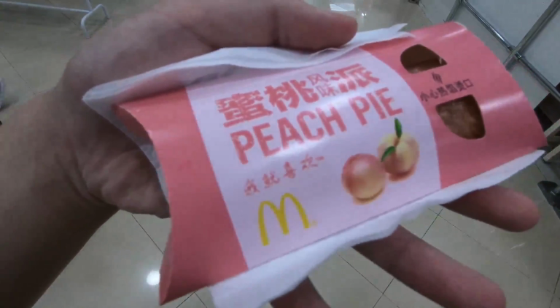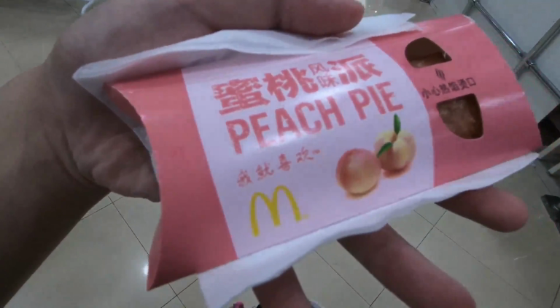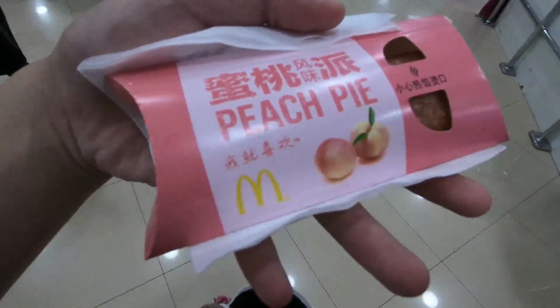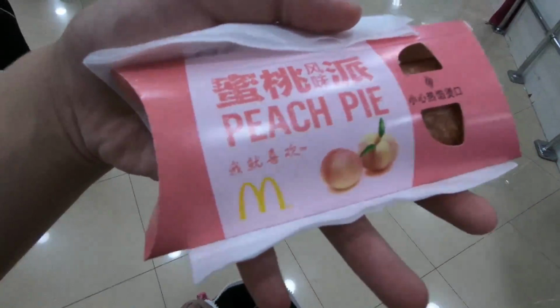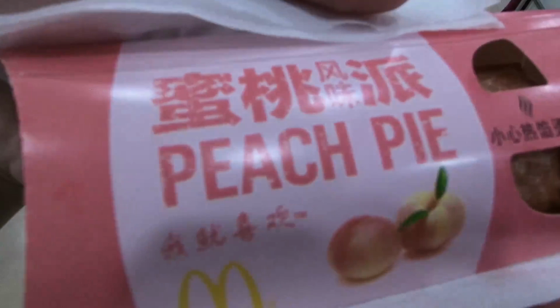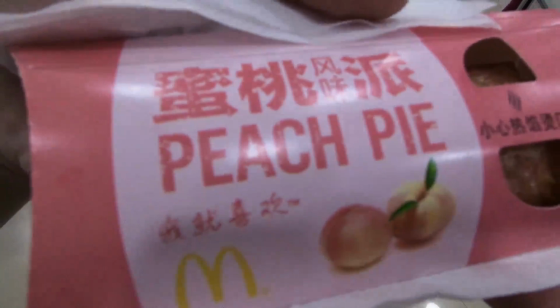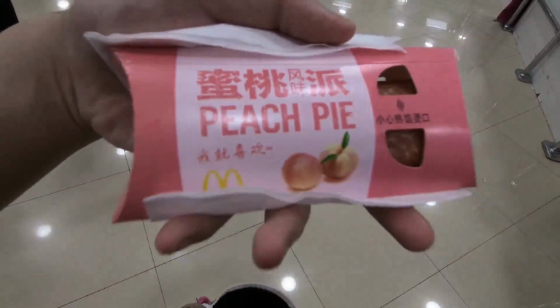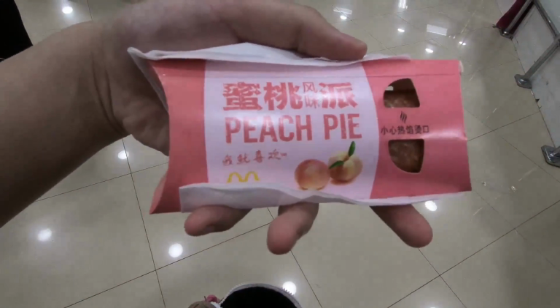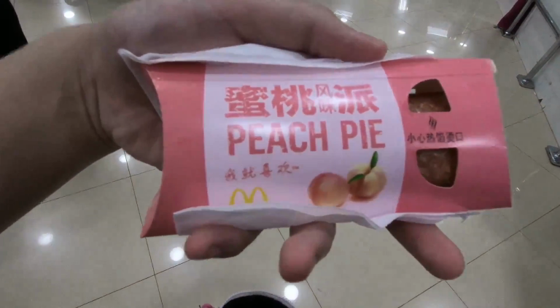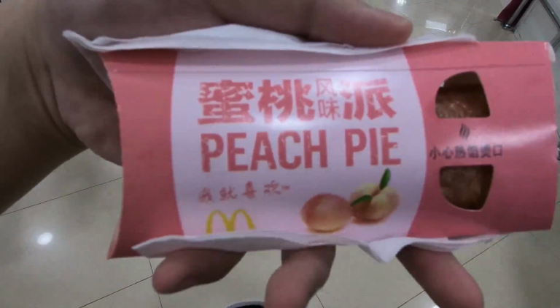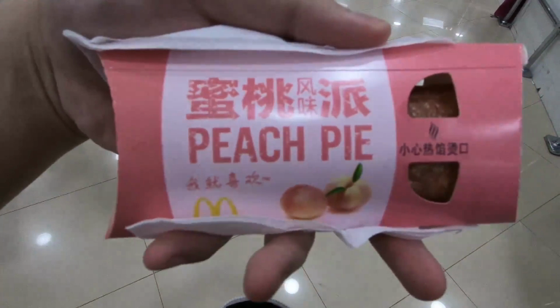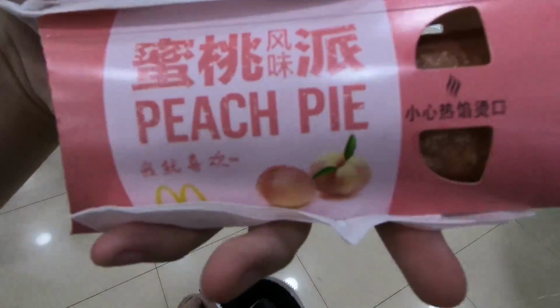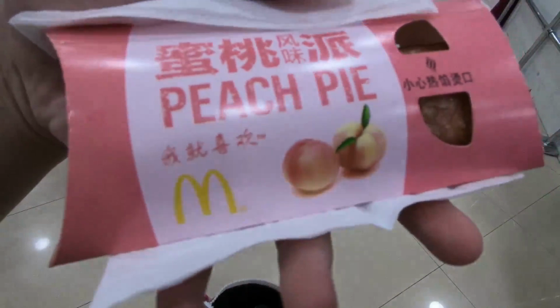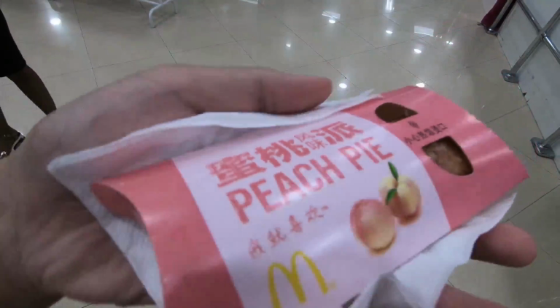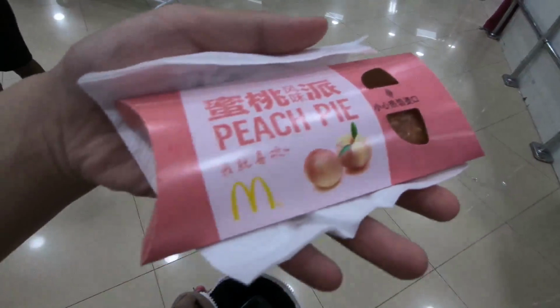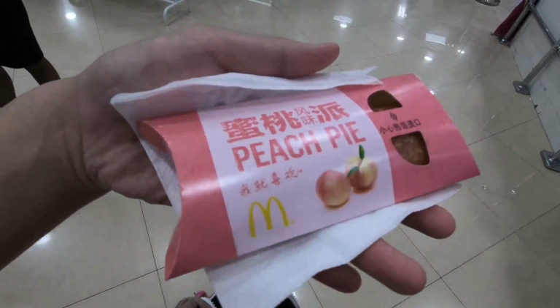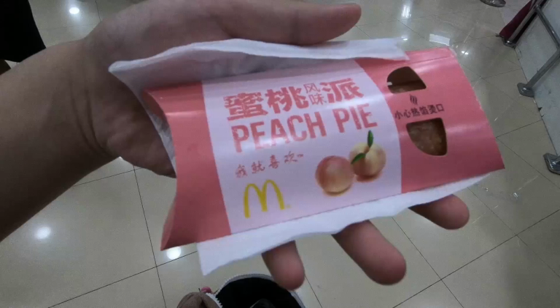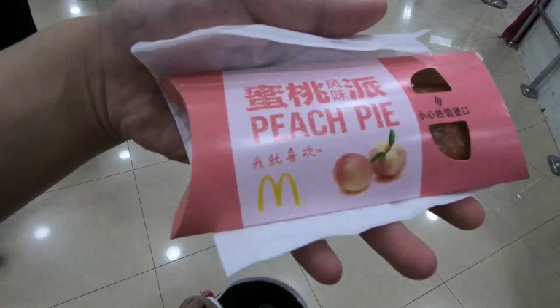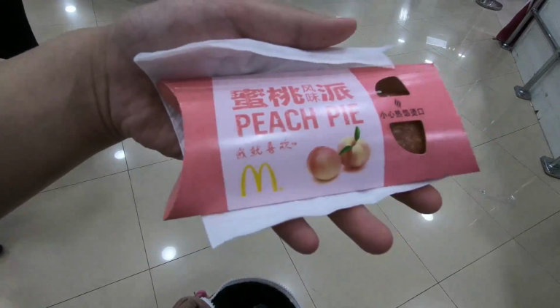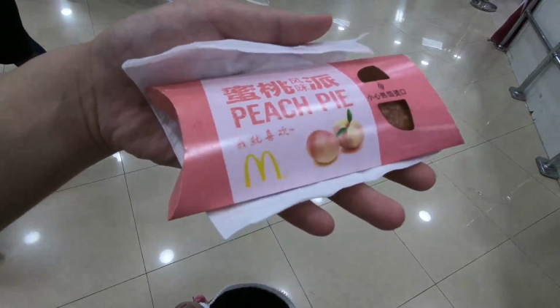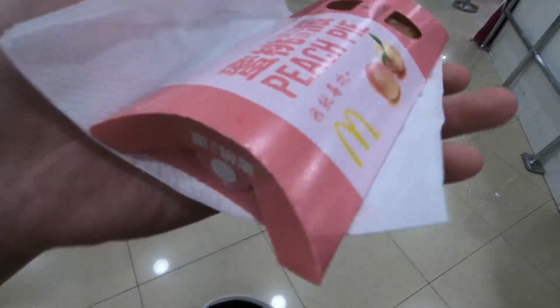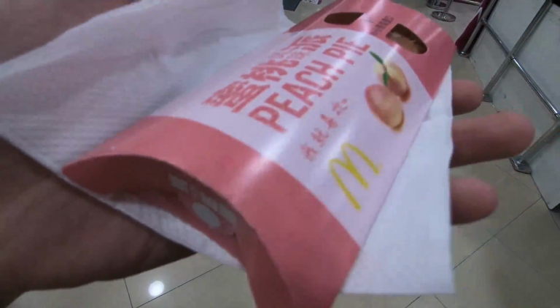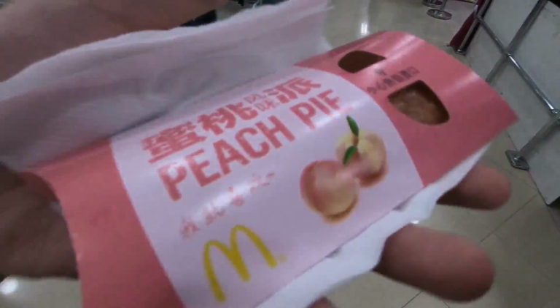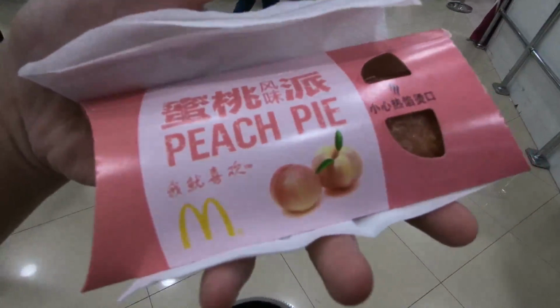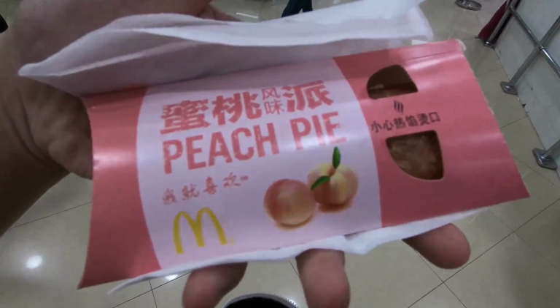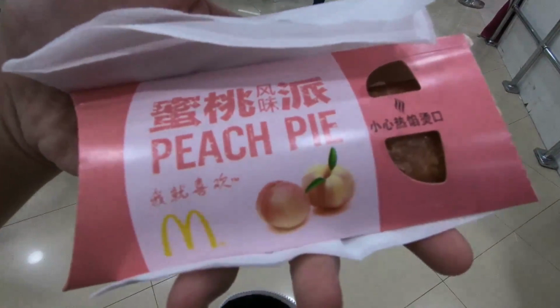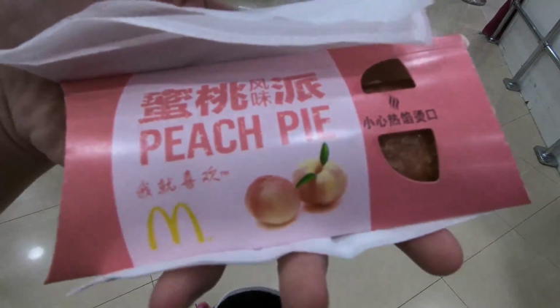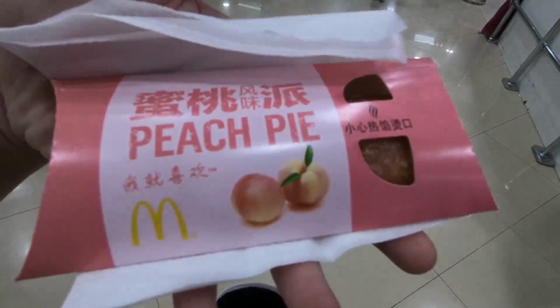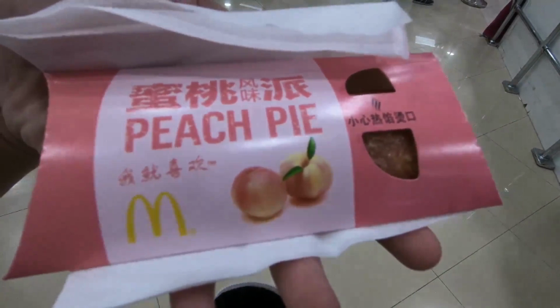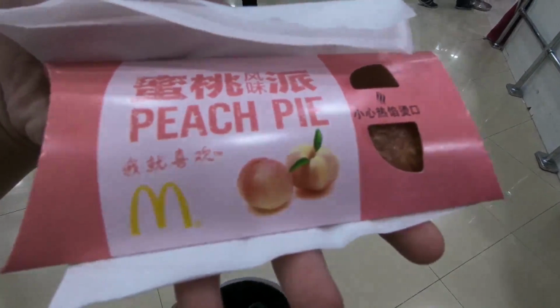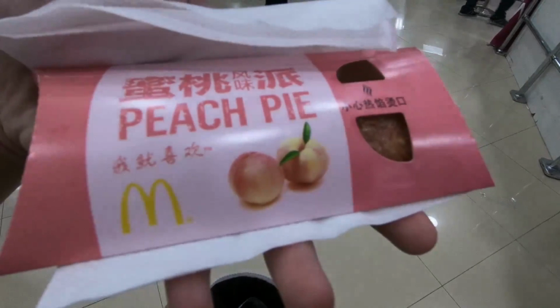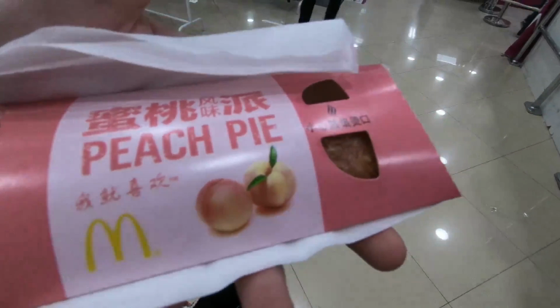This is the new McDonald's peach pie. I'm going to try this one — I don't even remember if I've tried this one before. It's still really warm, and it was two for like 12 RMB.